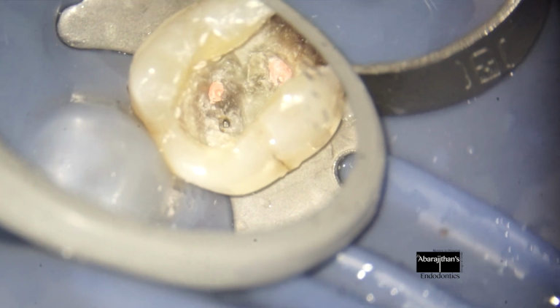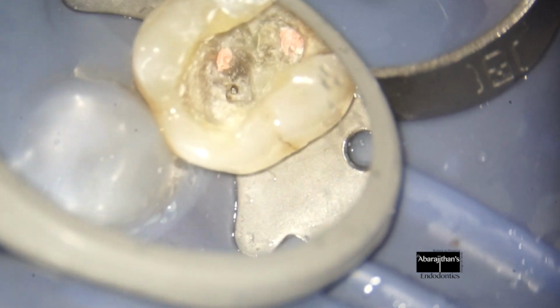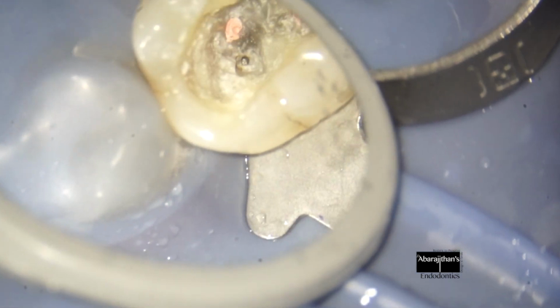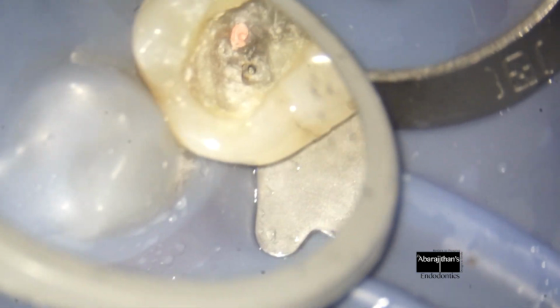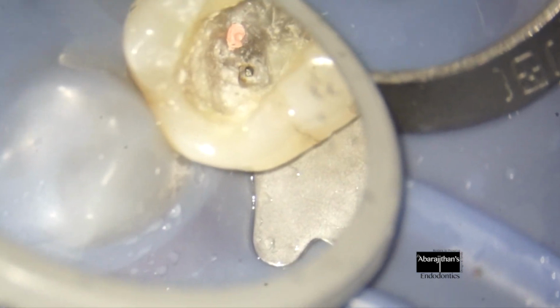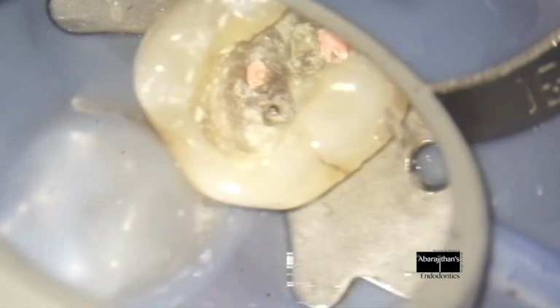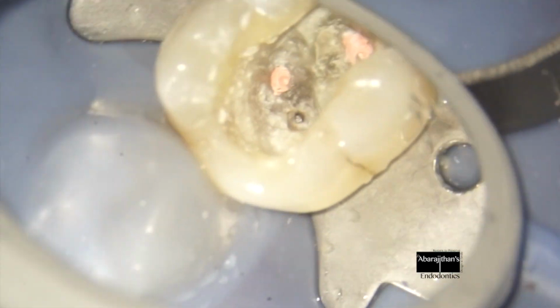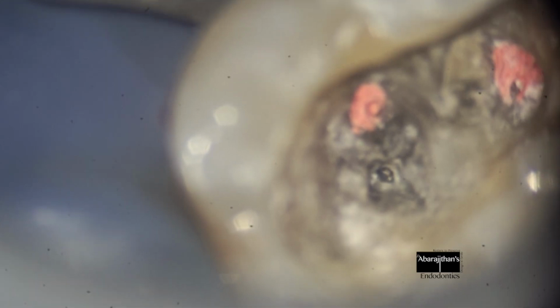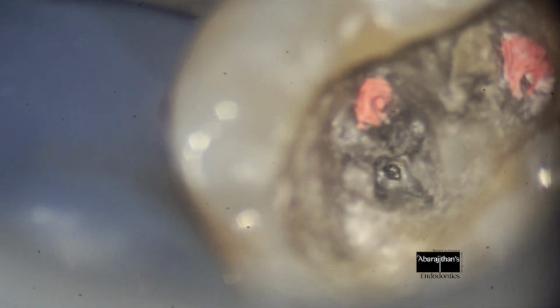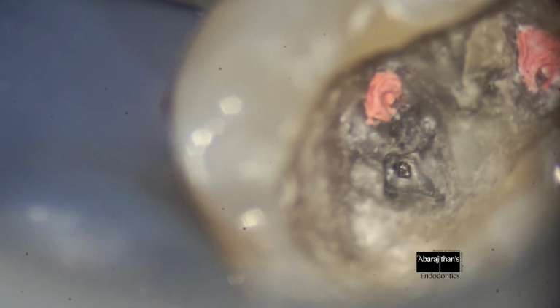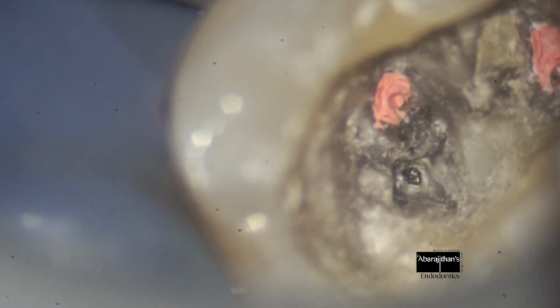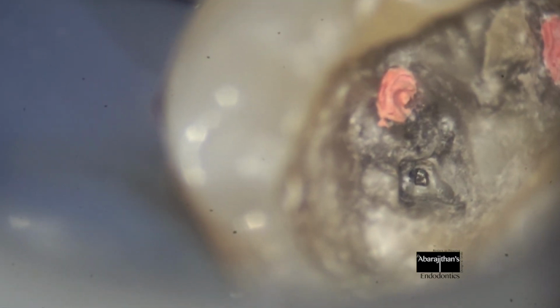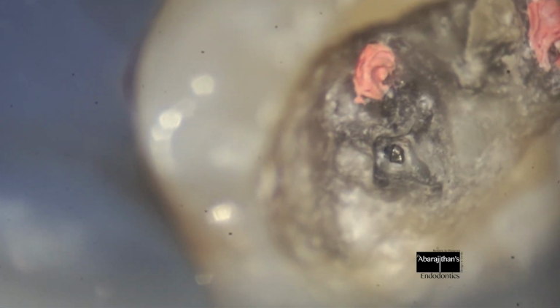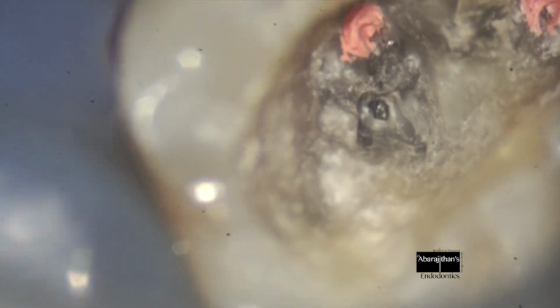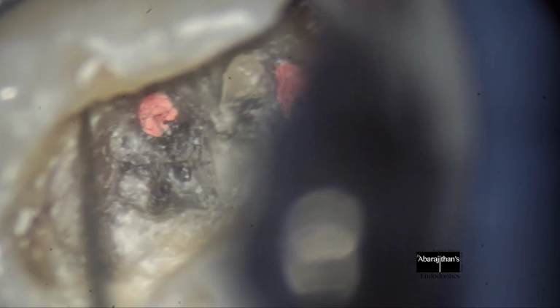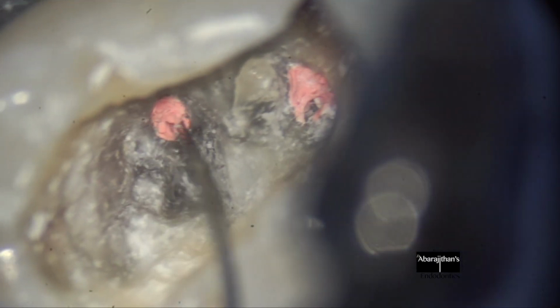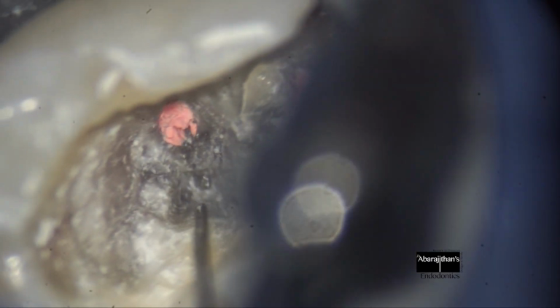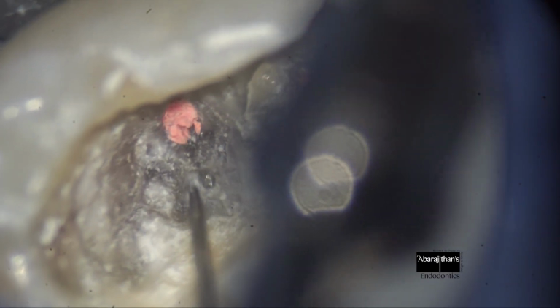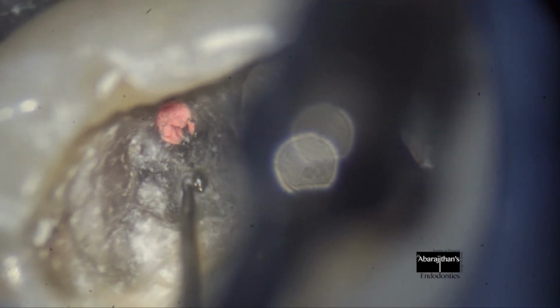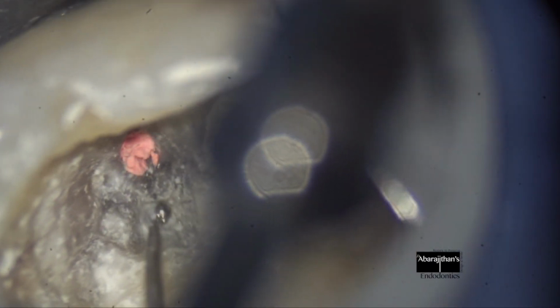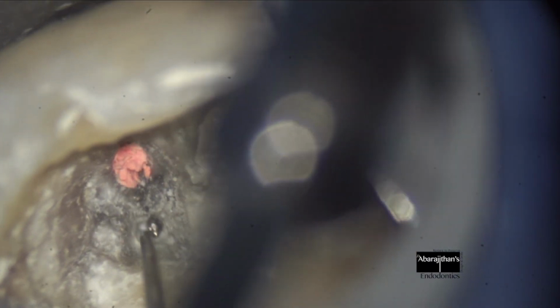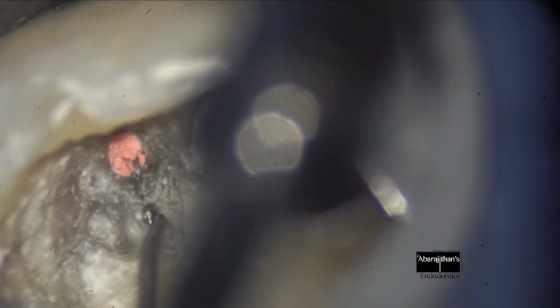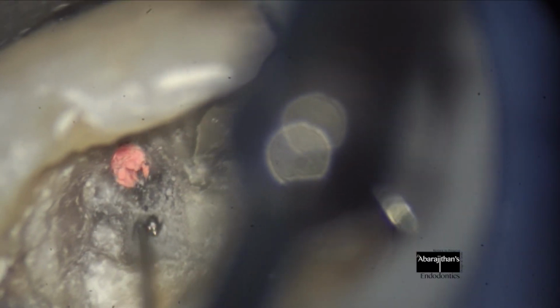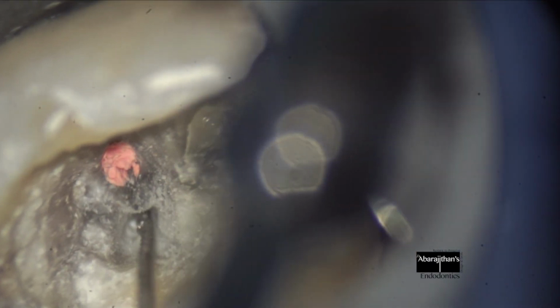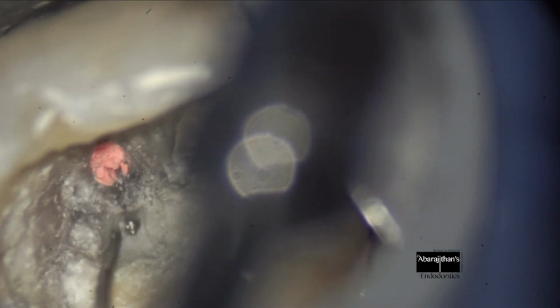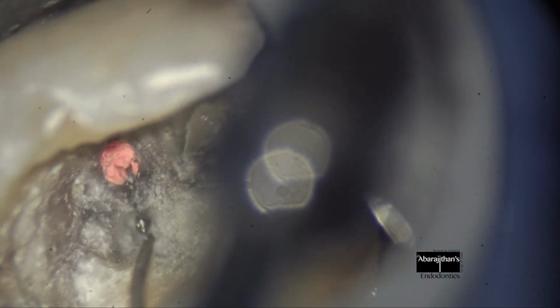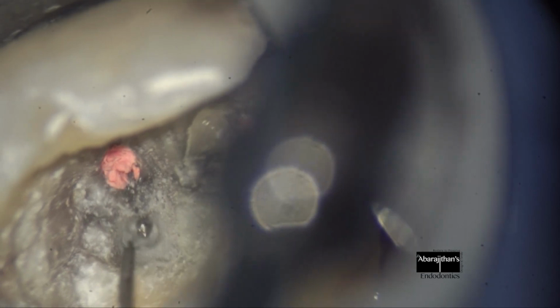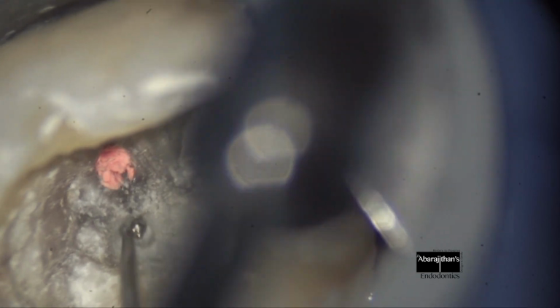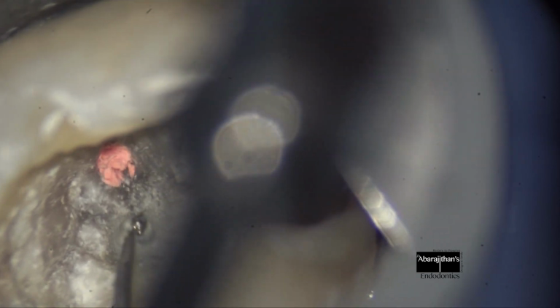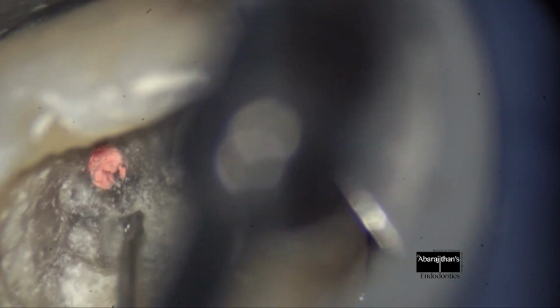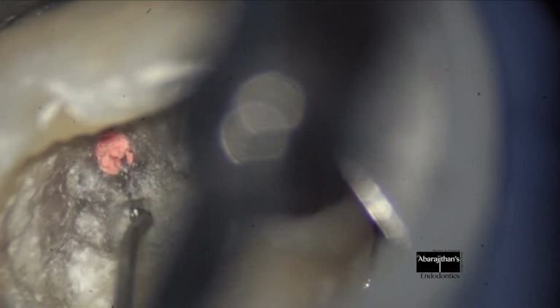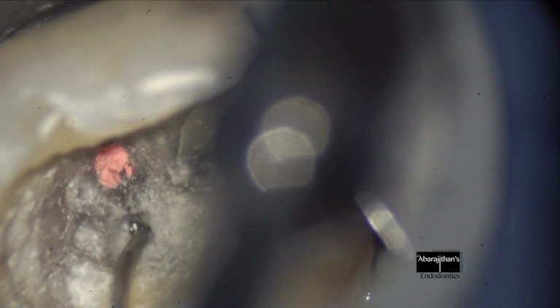So we start with exposing the instrument with ultrasonics first, and once the head of the instrument is seen, I start creating the staging platform. The aim is to expose at least two millimeters of the instrument.